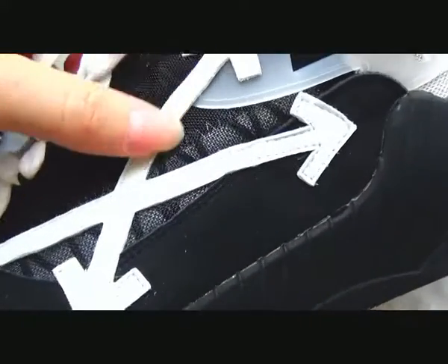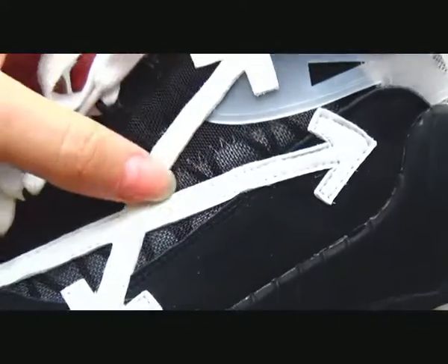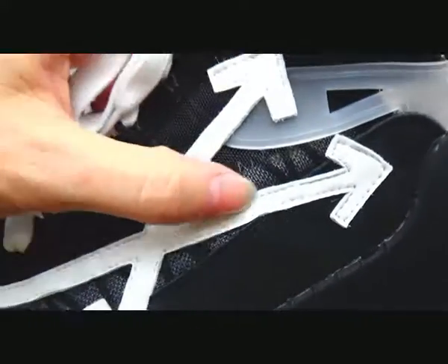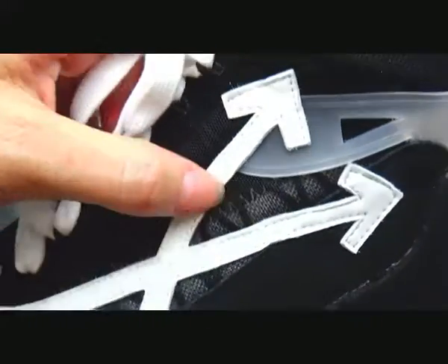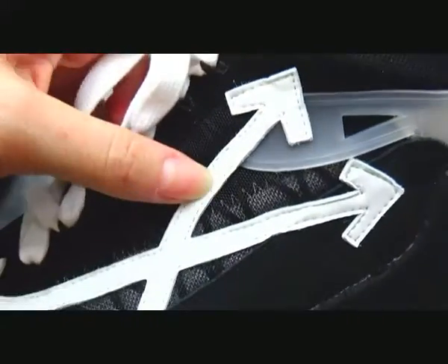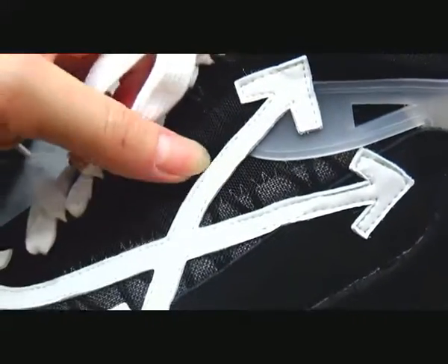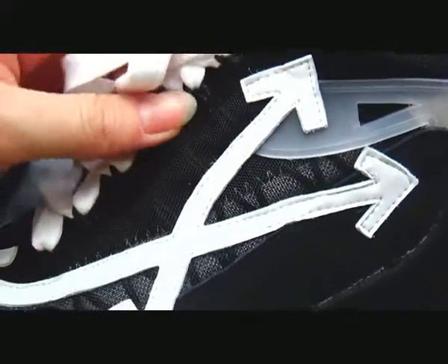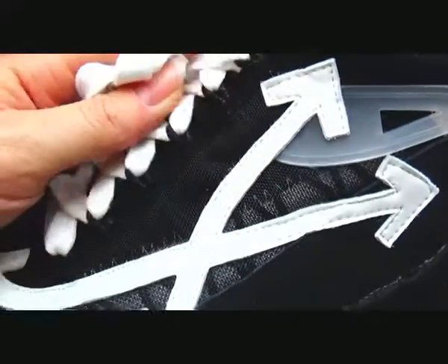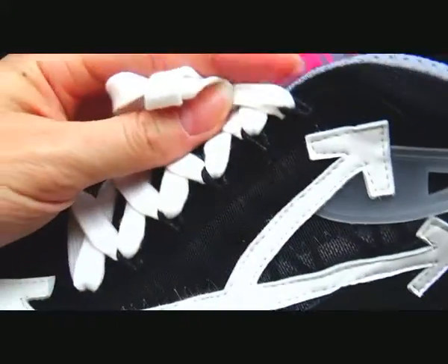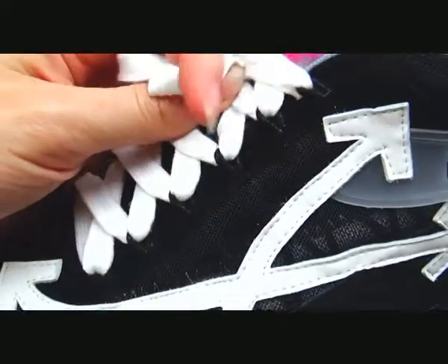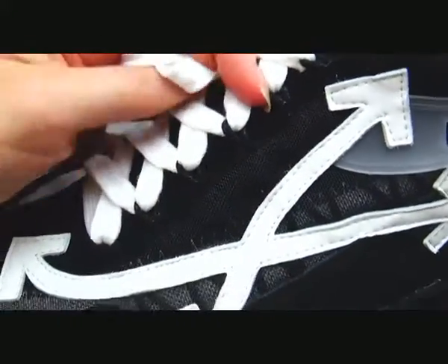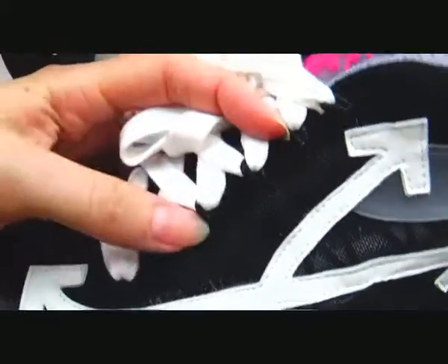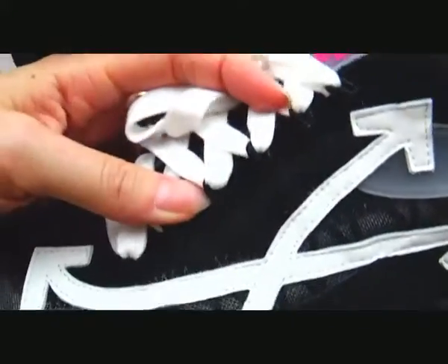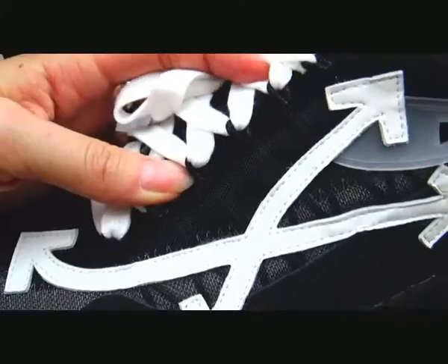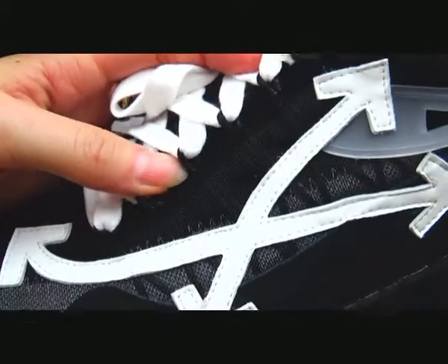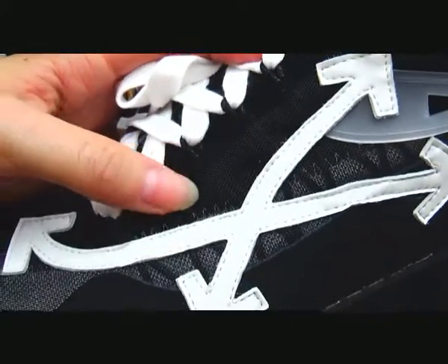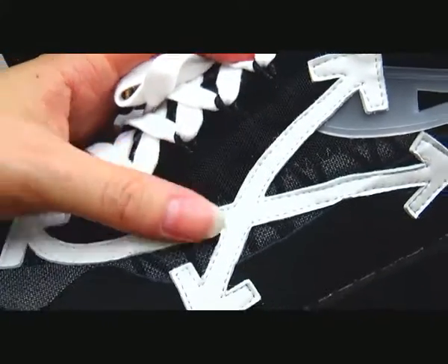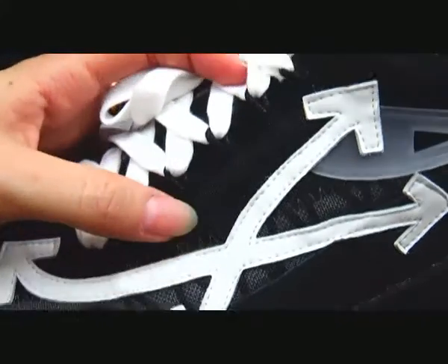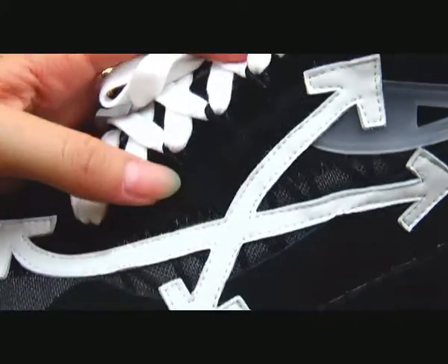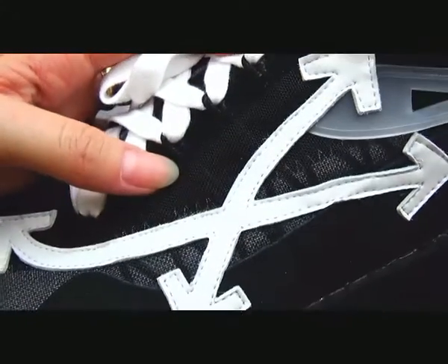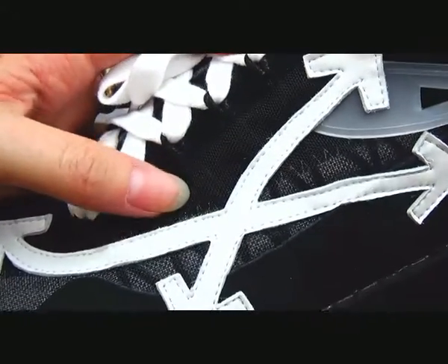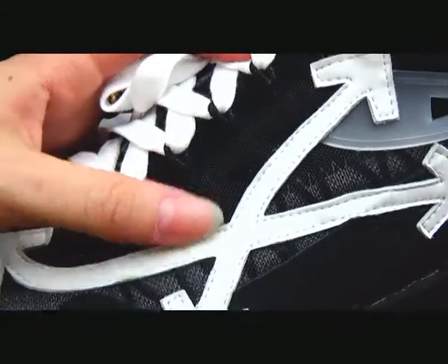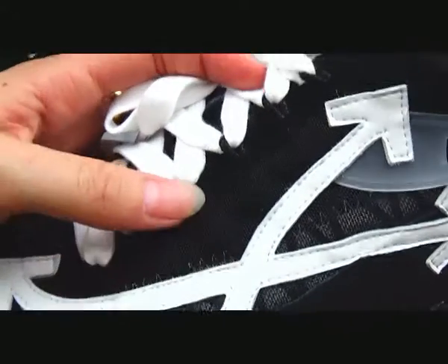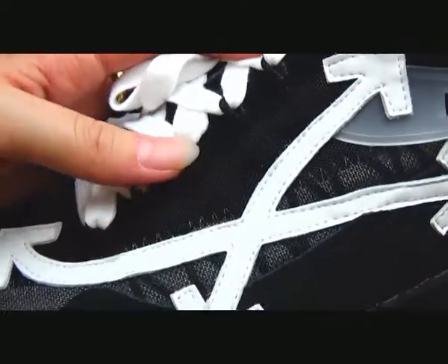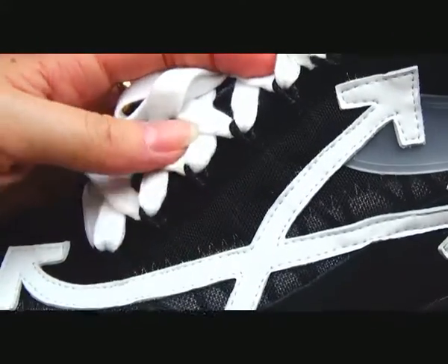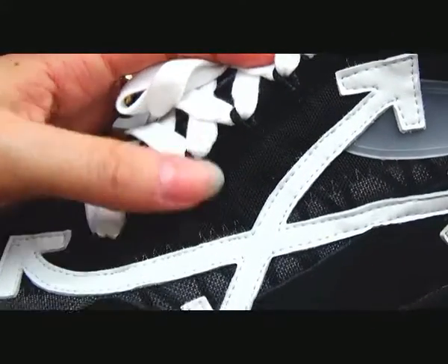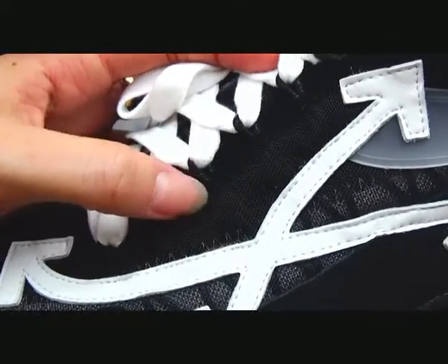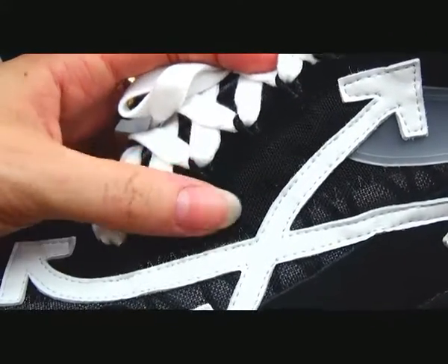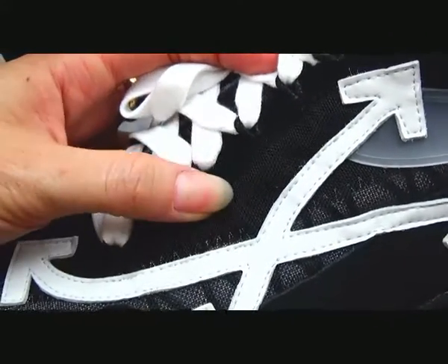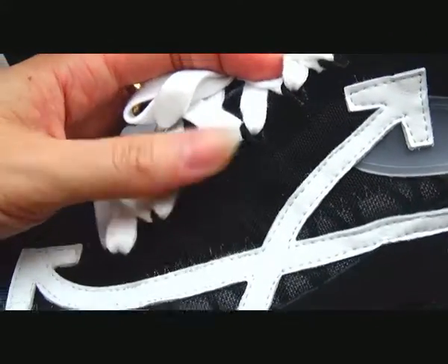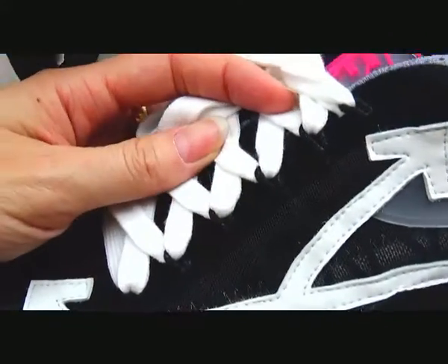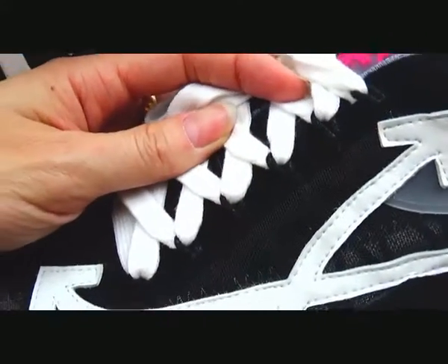Check the inside part — the shoelace in white and black color. You can see.